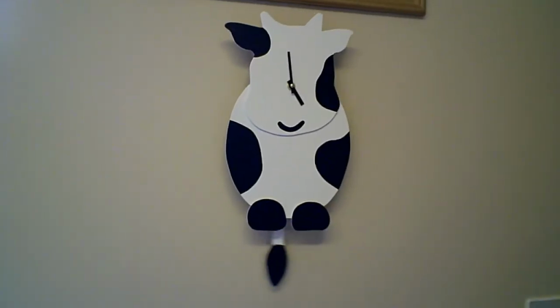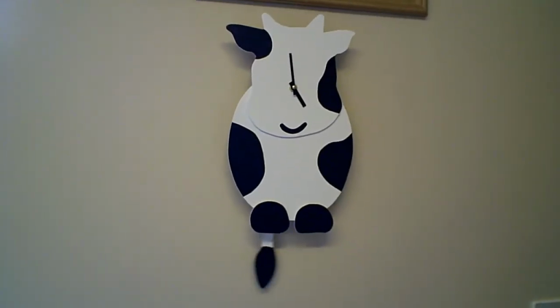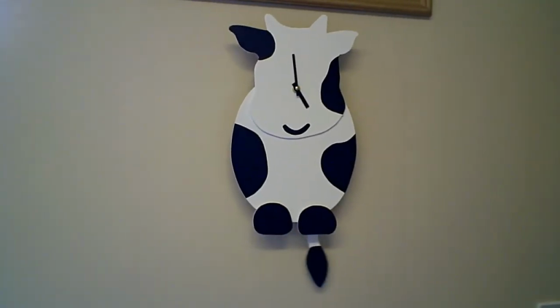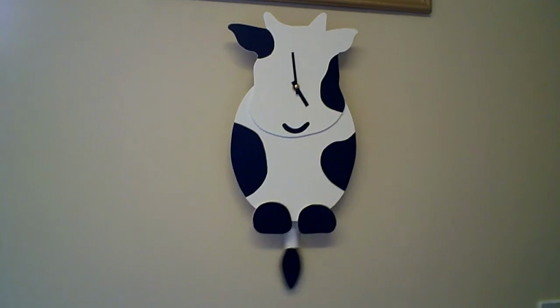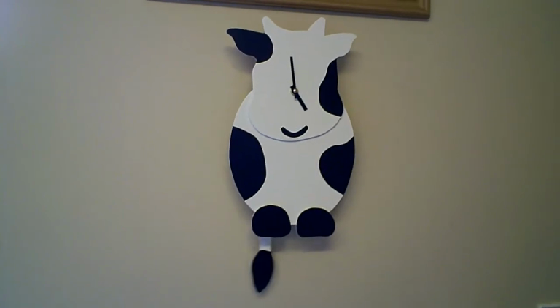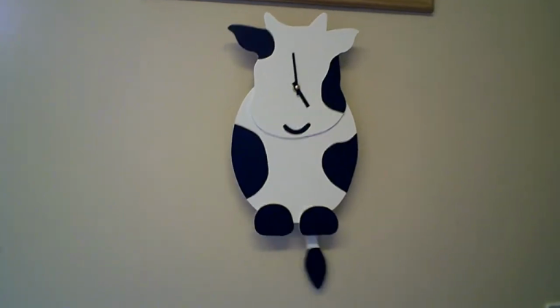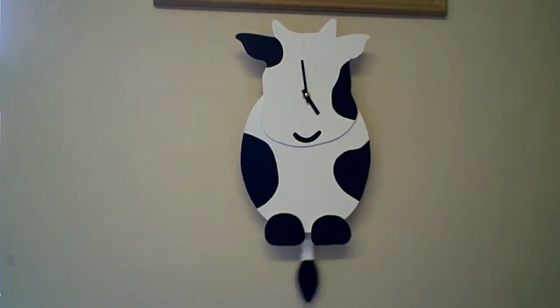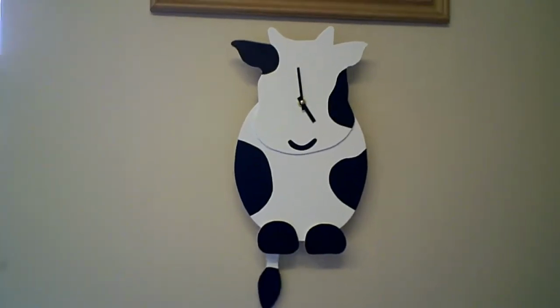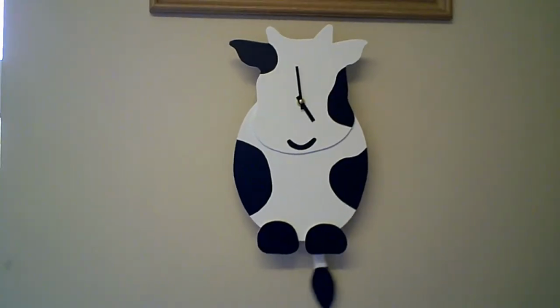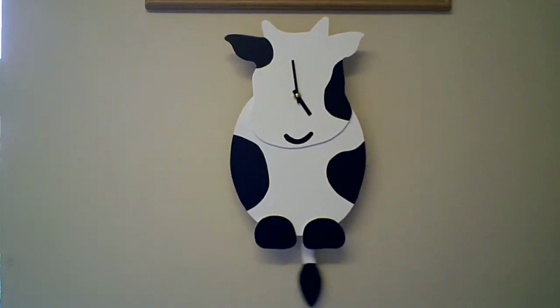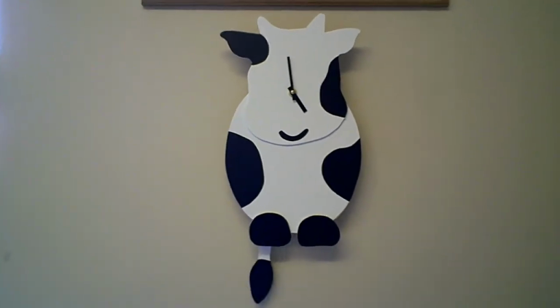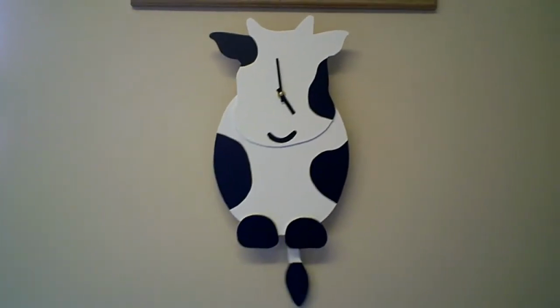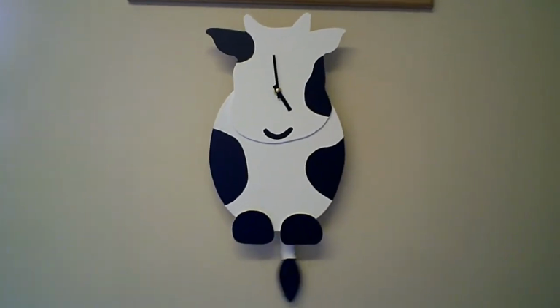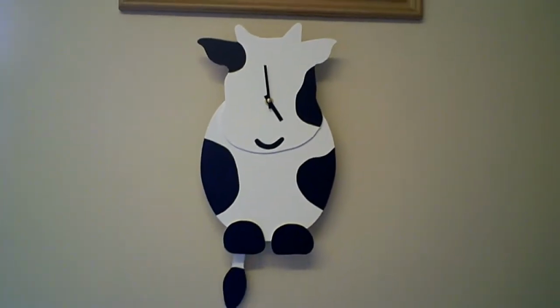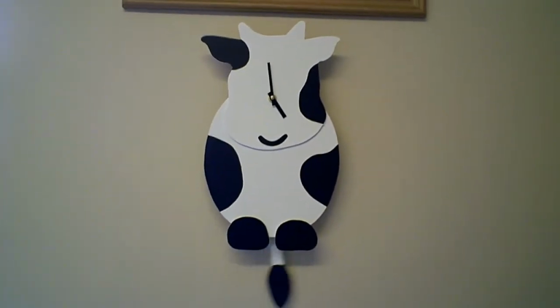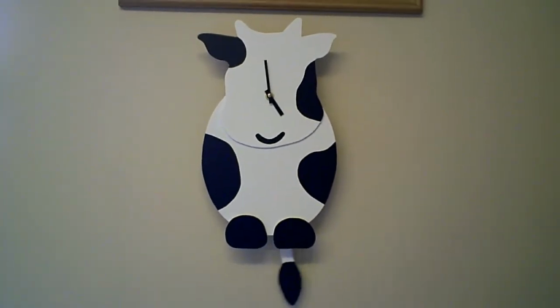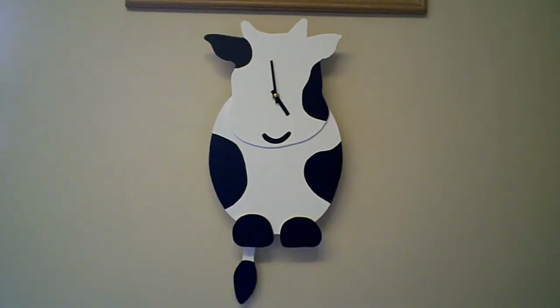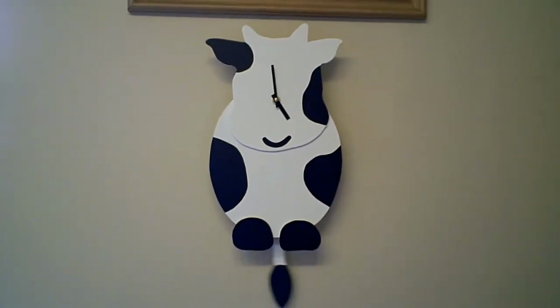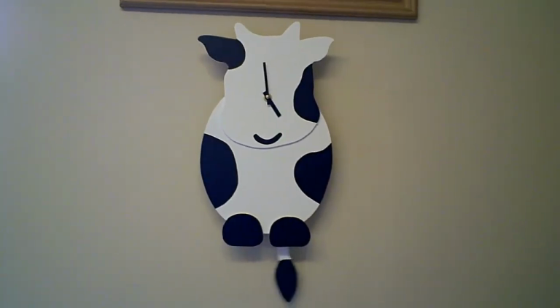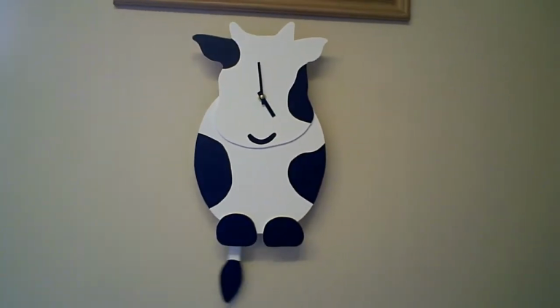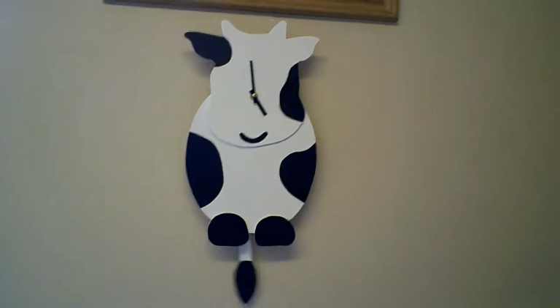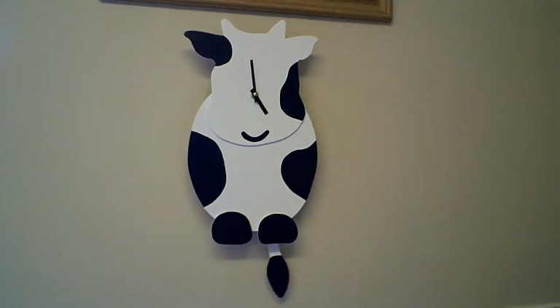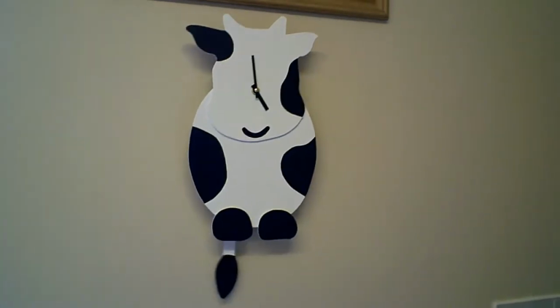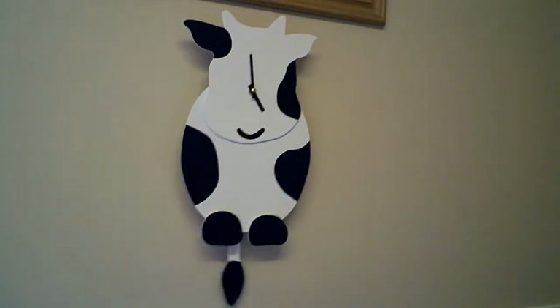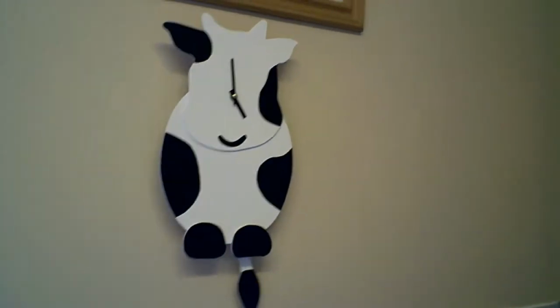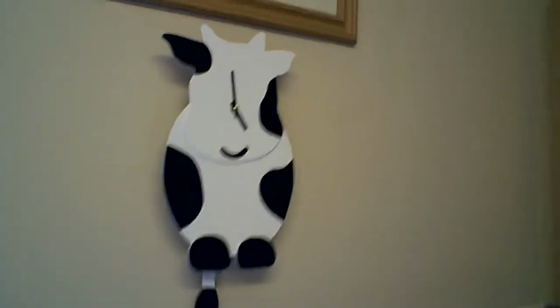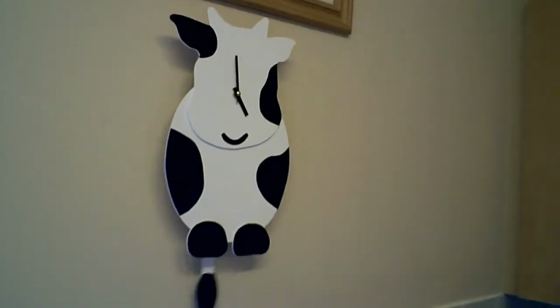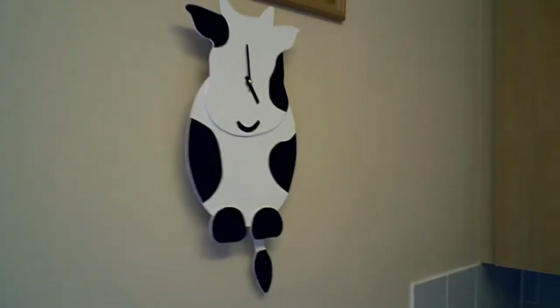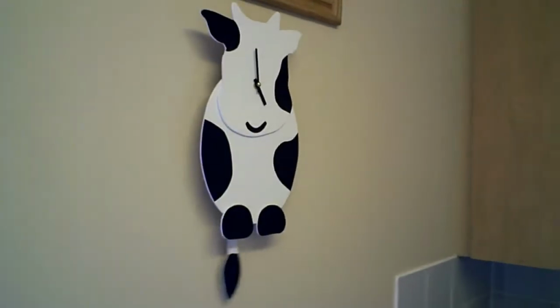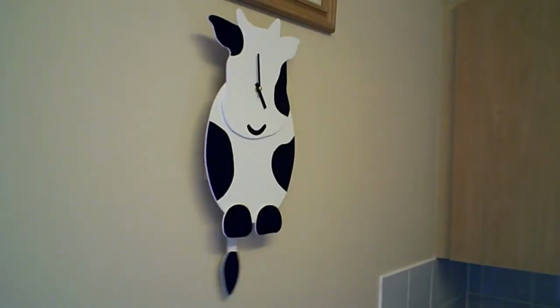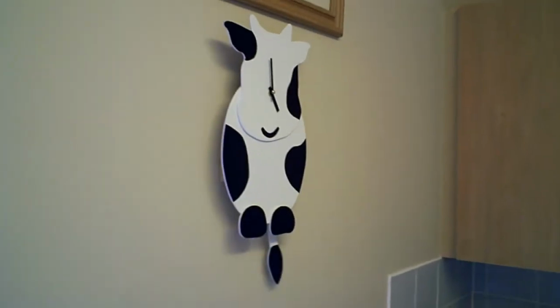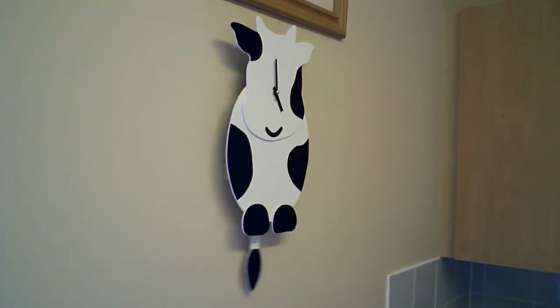Here's a quick video of the cow clock — I thought it would be better if you saw it moving. Obviously the eyes are missing at the moment, I've still got to make some, but you can see its little tail going backwards and forwards.